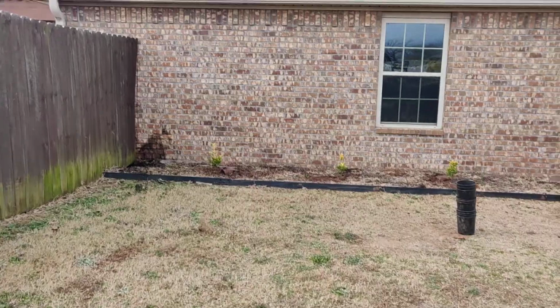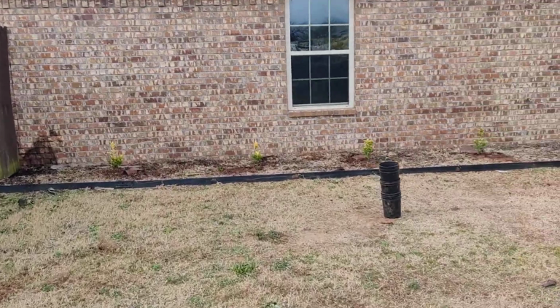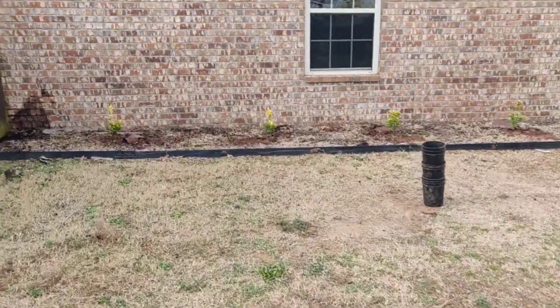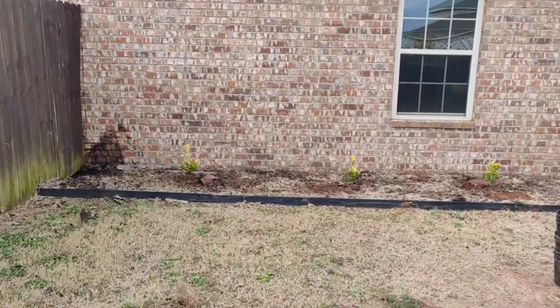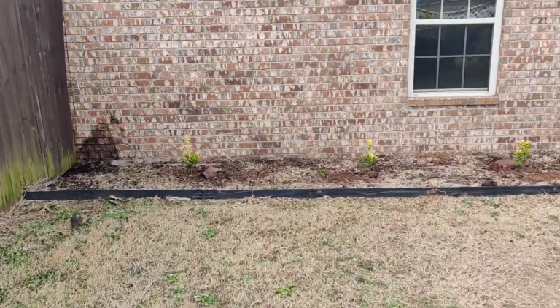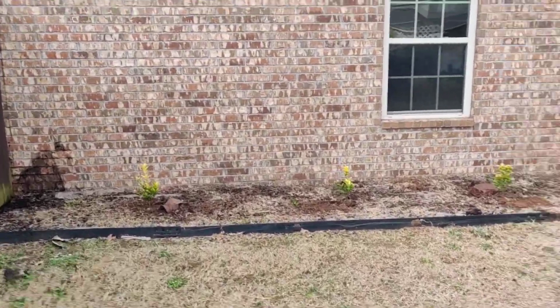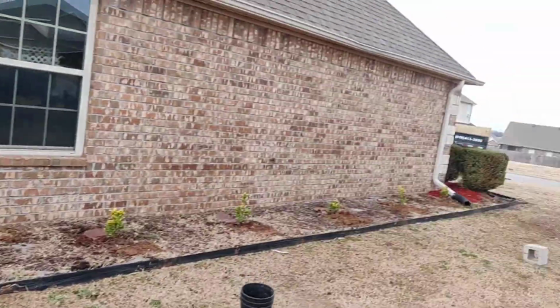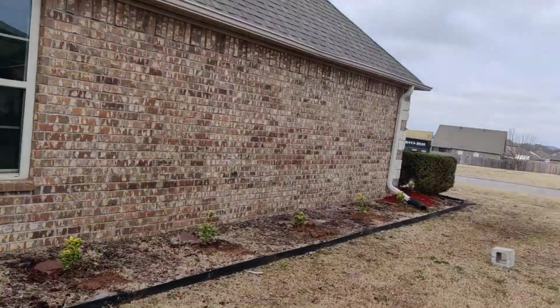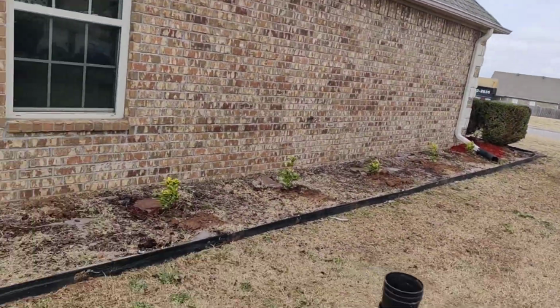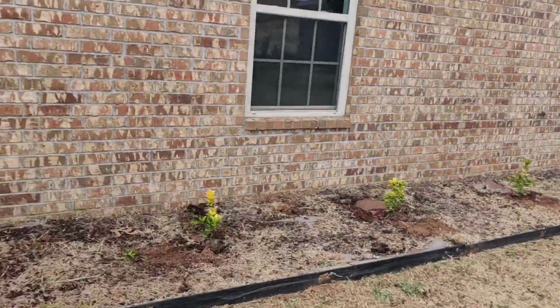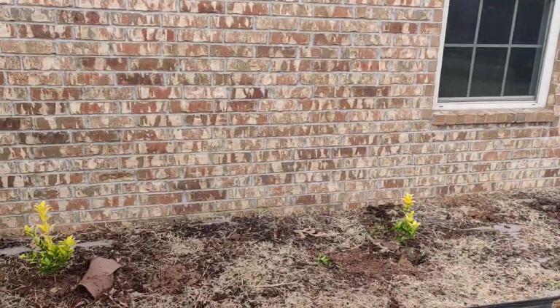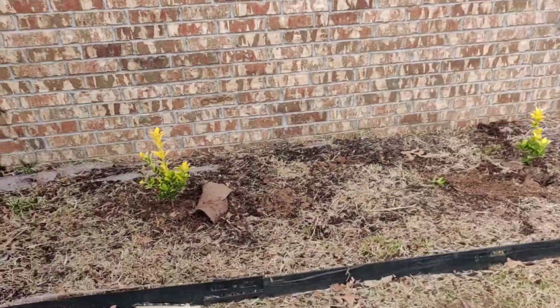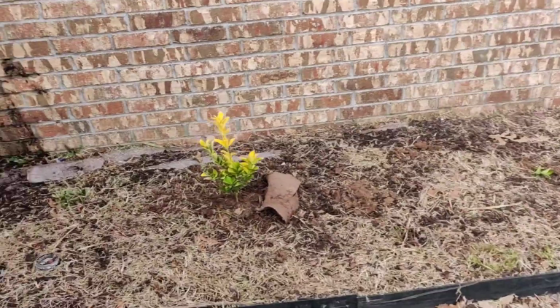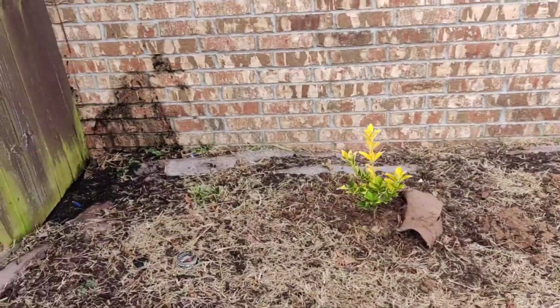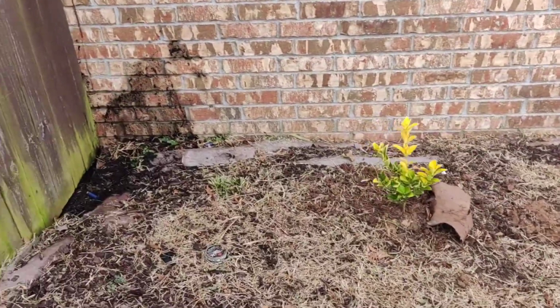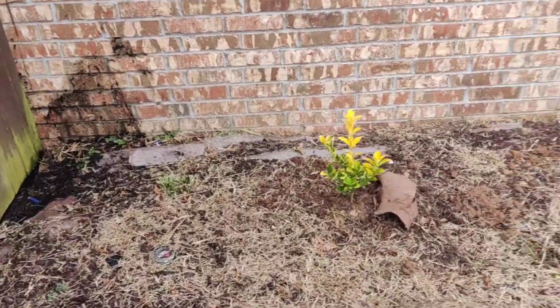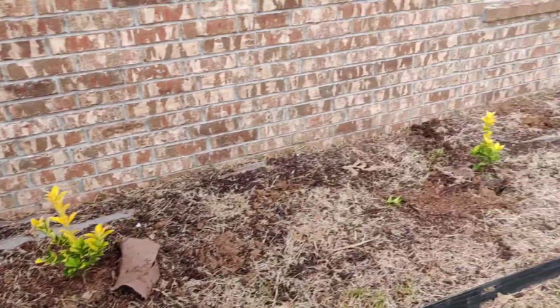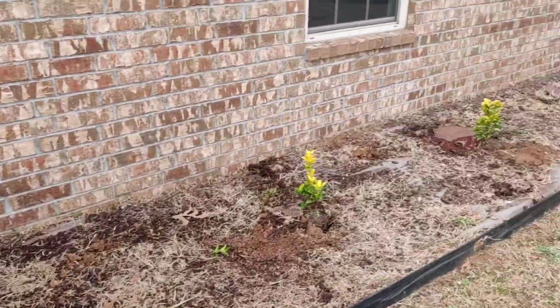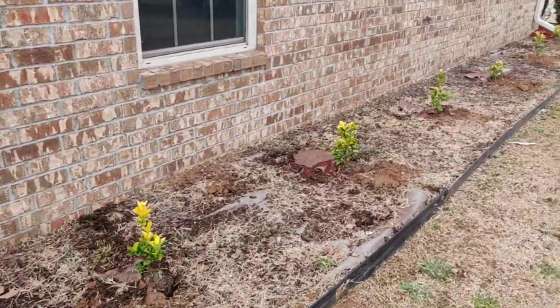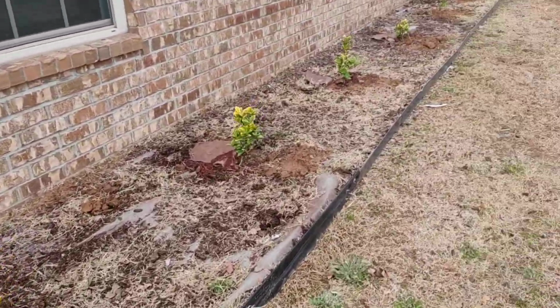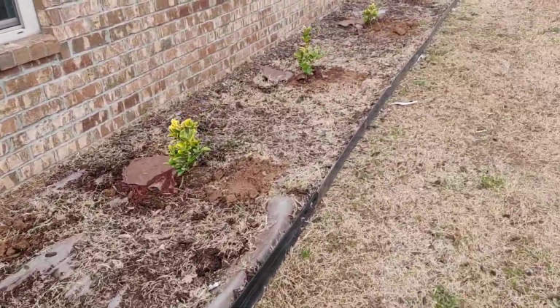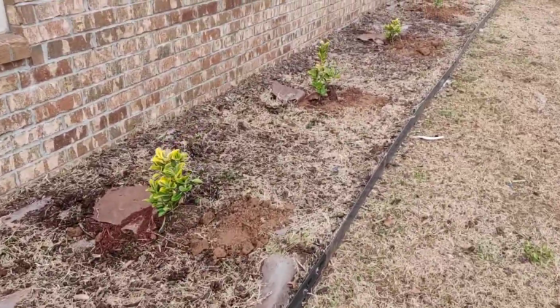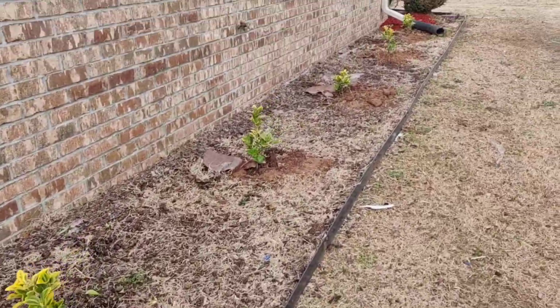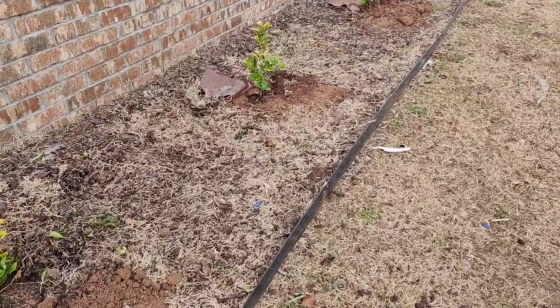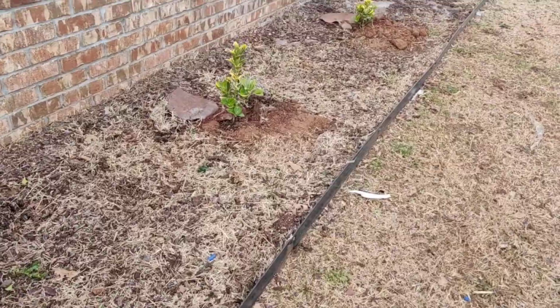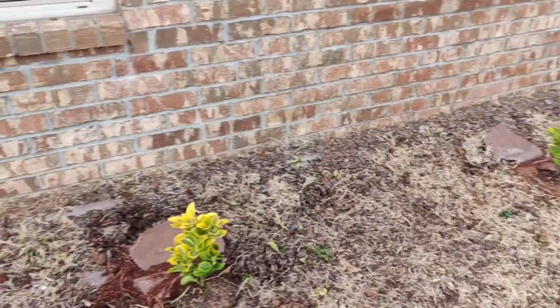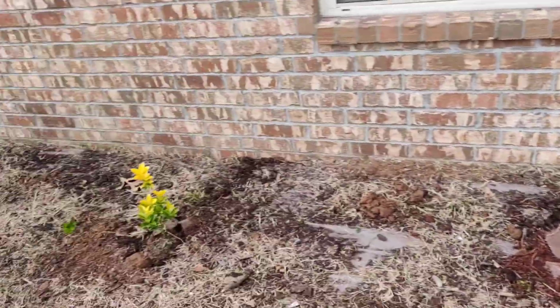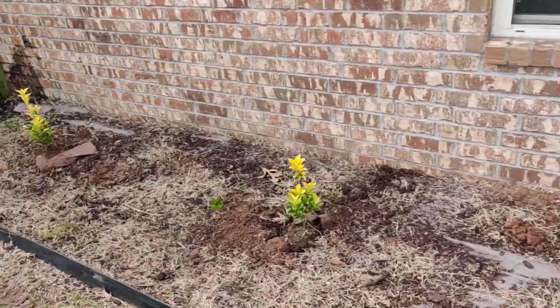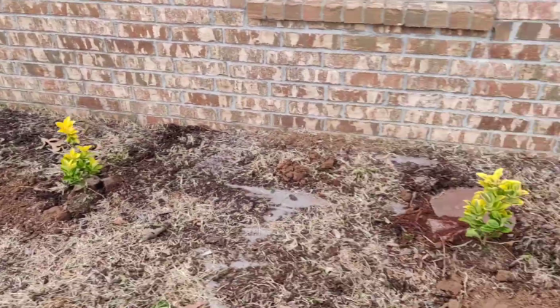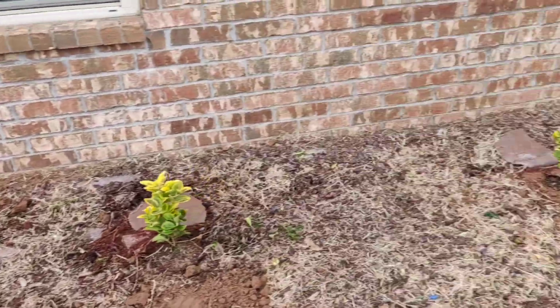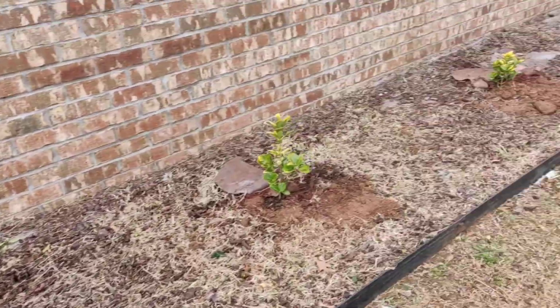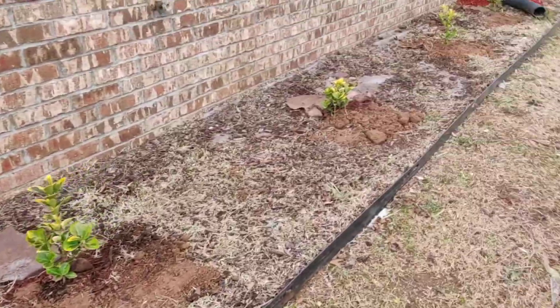What's up, guys. I was hired to put just a few plants in here — they had nothing, it was all weeds. So I cut down the weeds, sprayed weed control, then put down the plants.